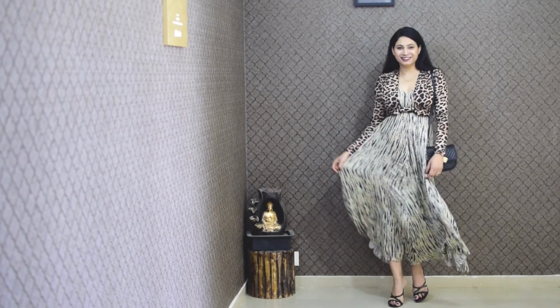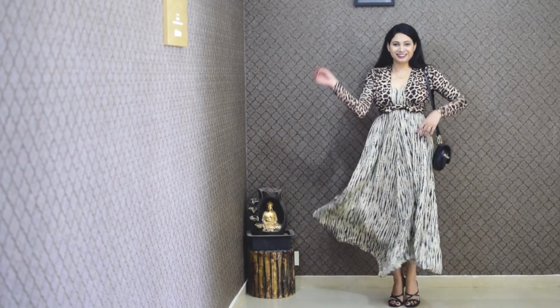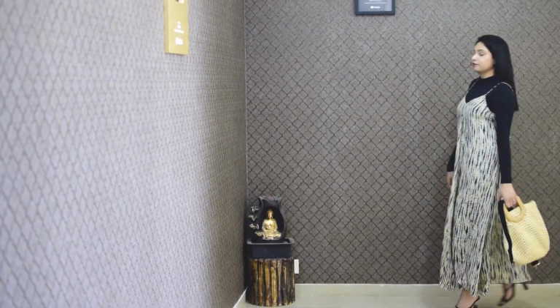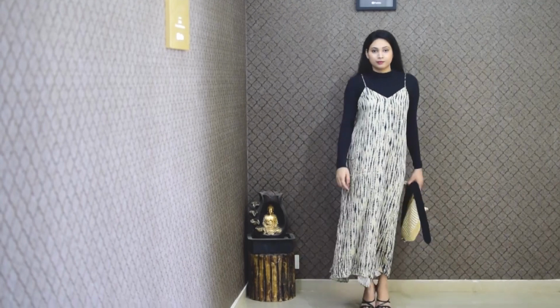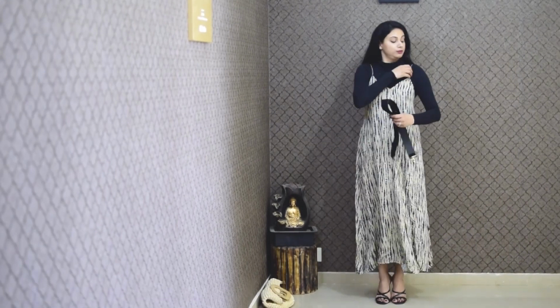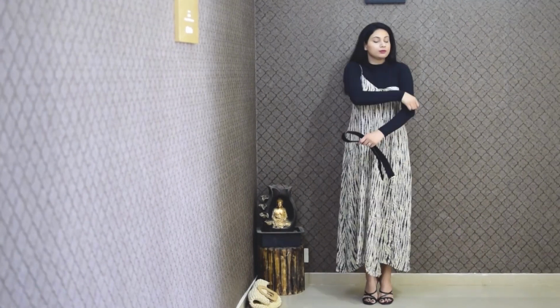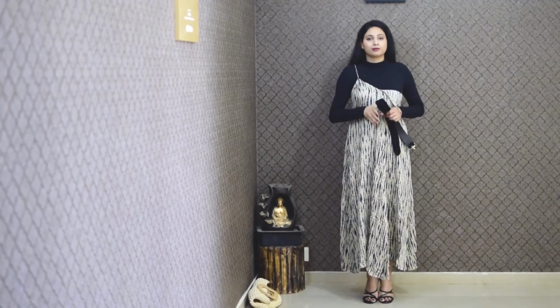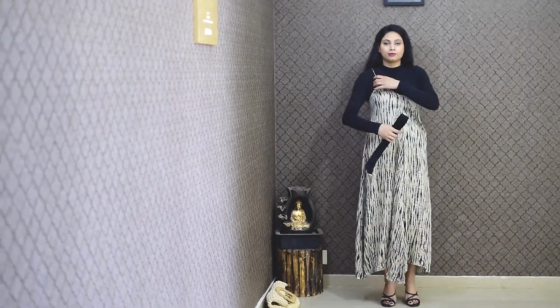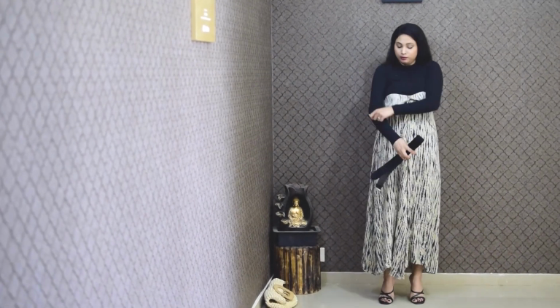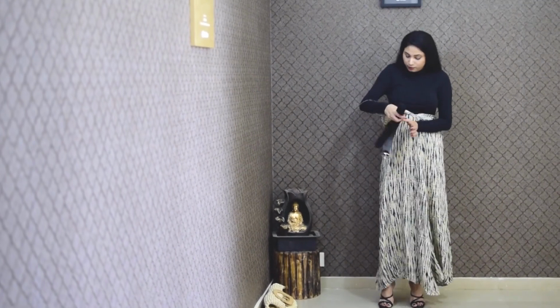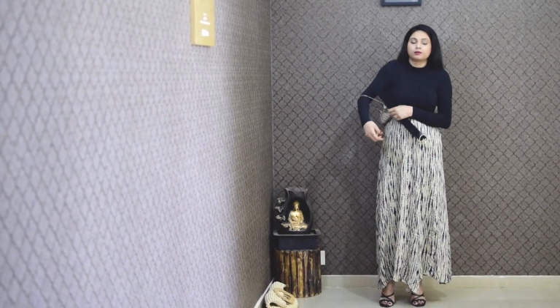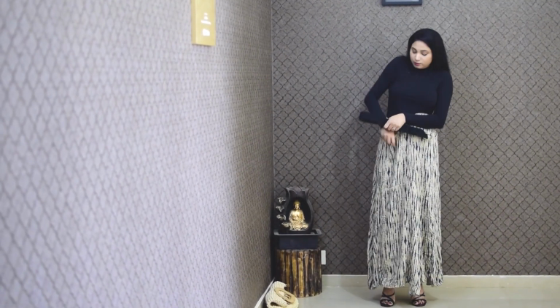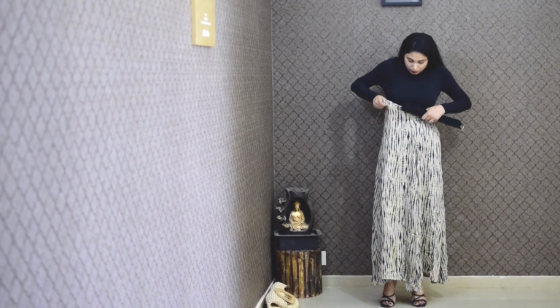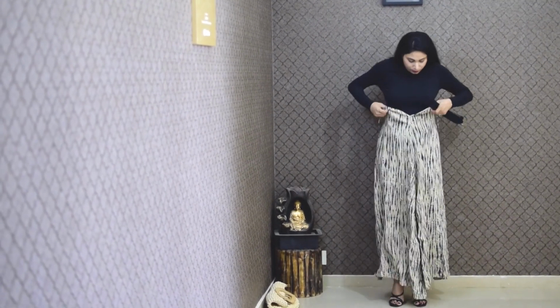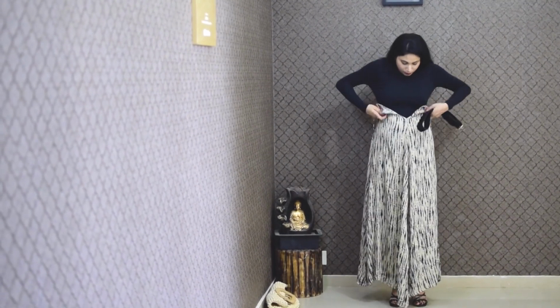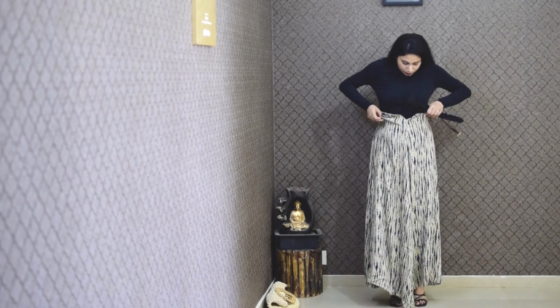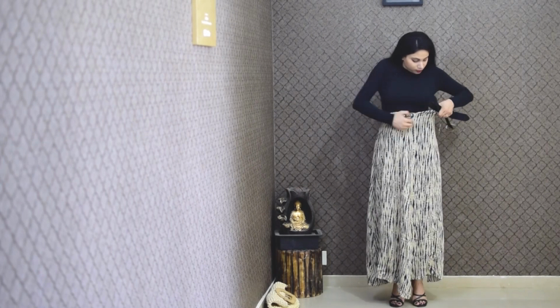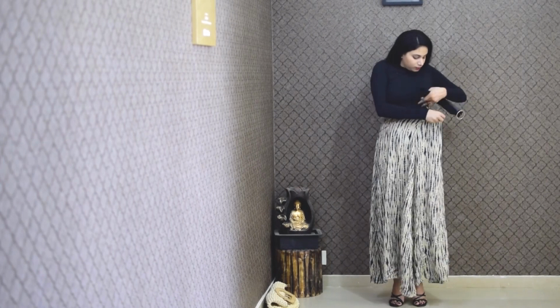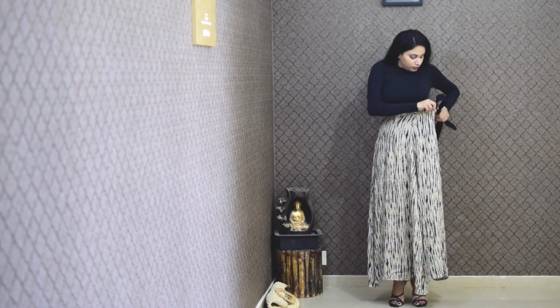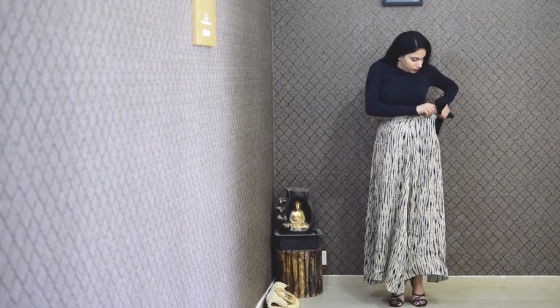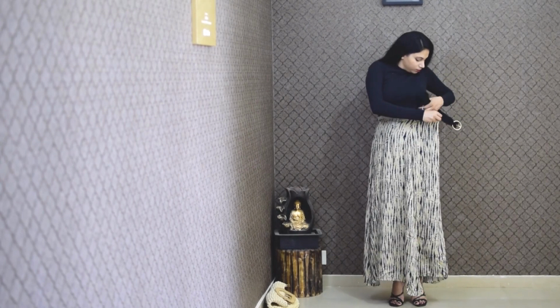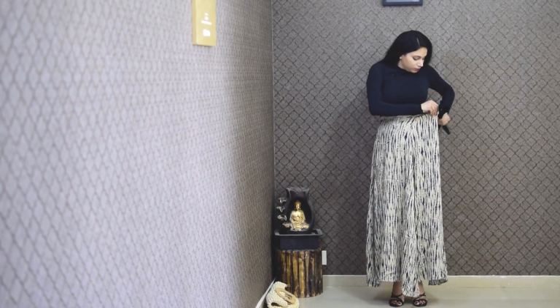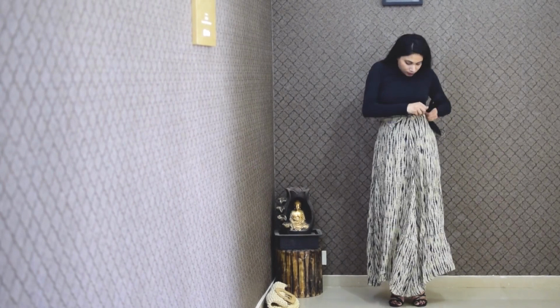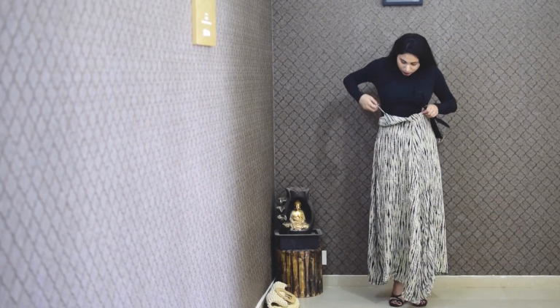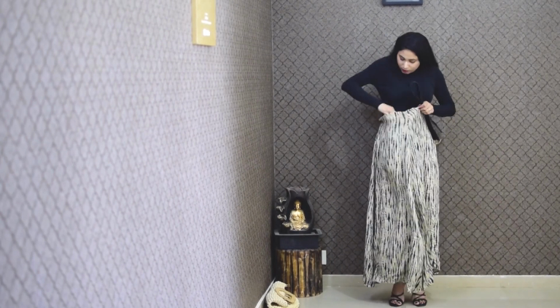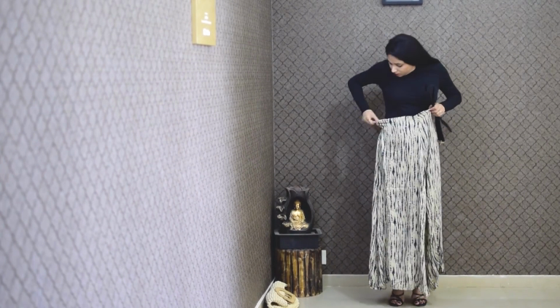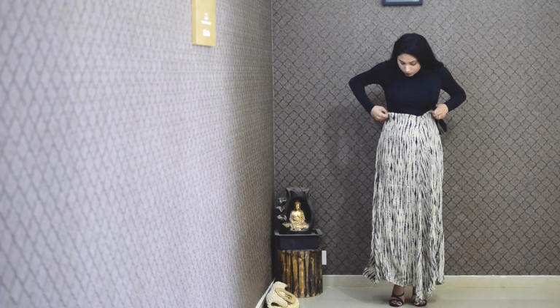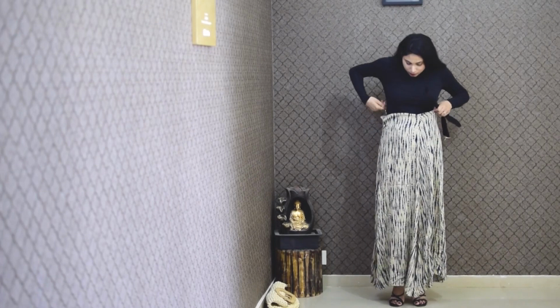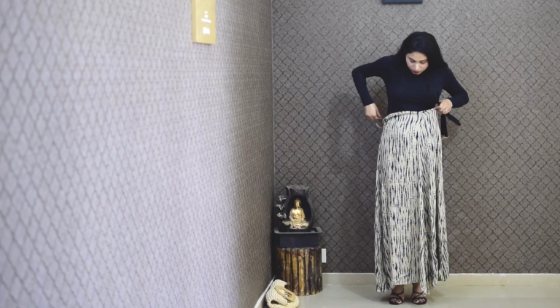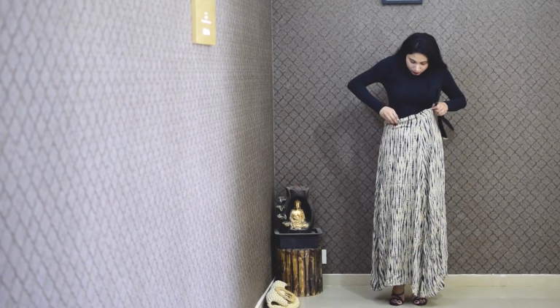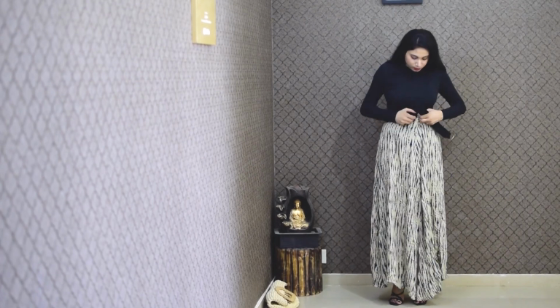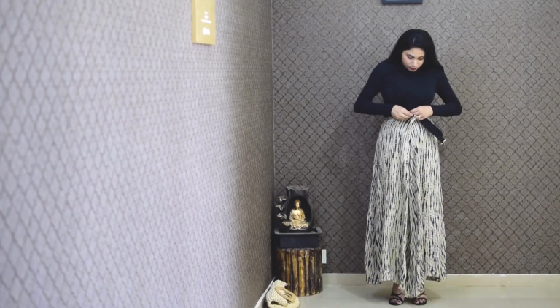Now, in the next look, I have a high neck full sleeve top wear. You can wear this in the winter, or if you are on a flight journey.